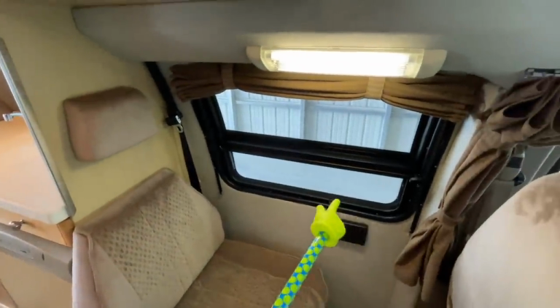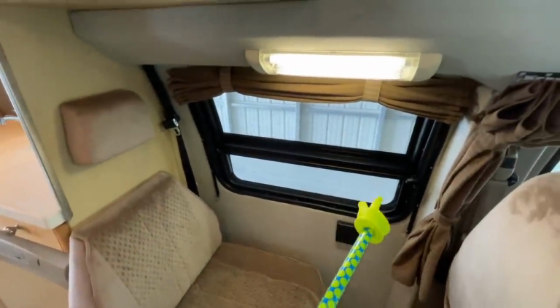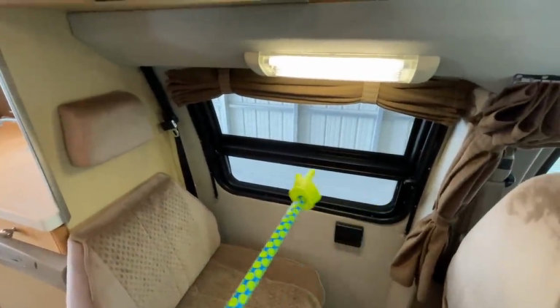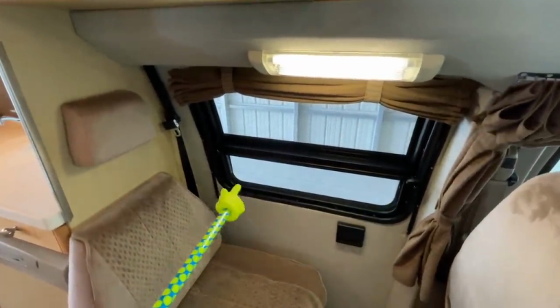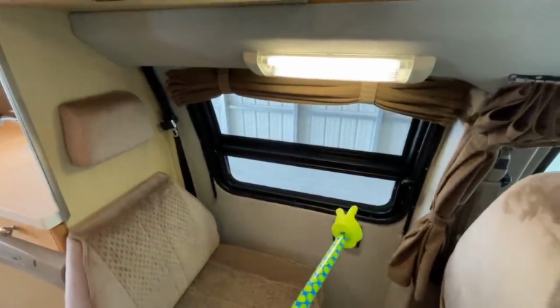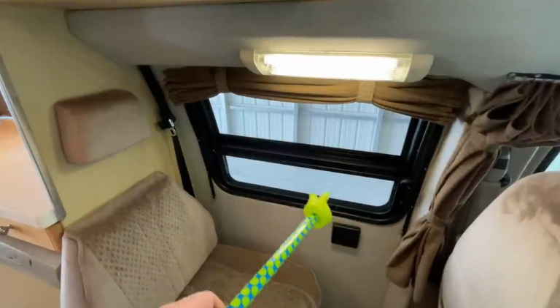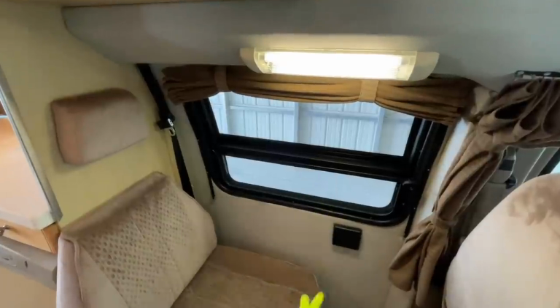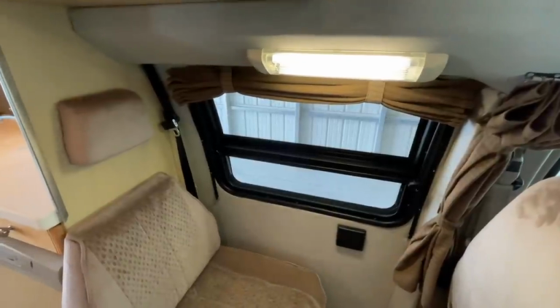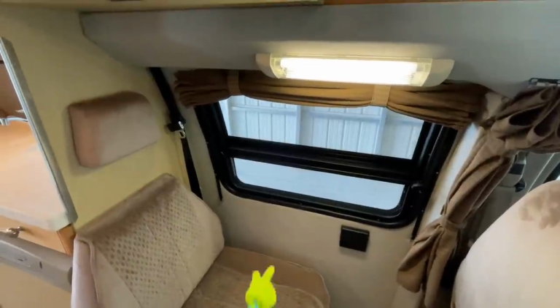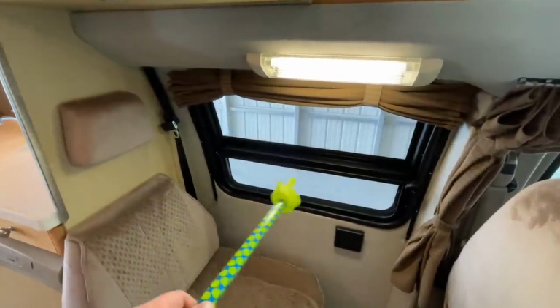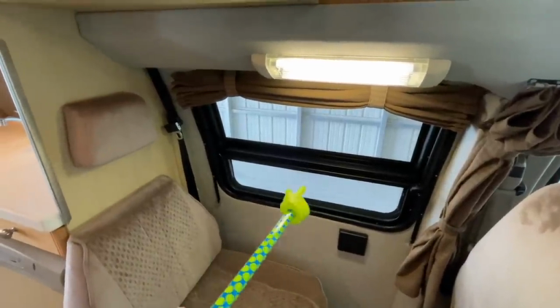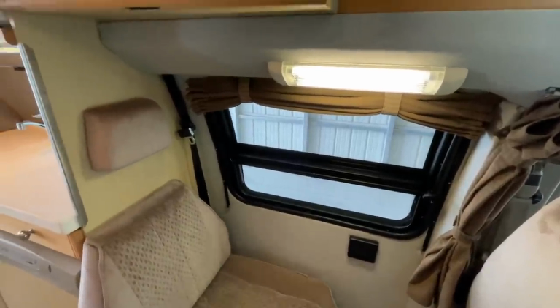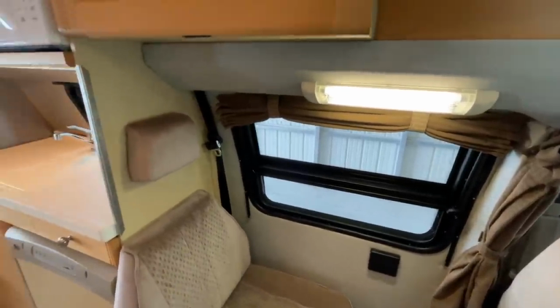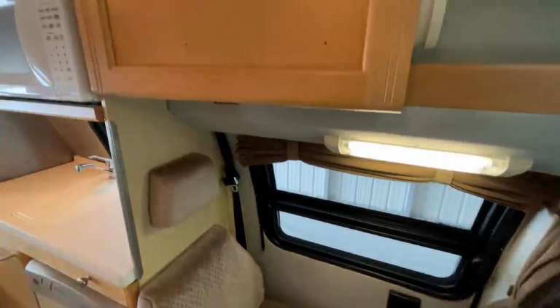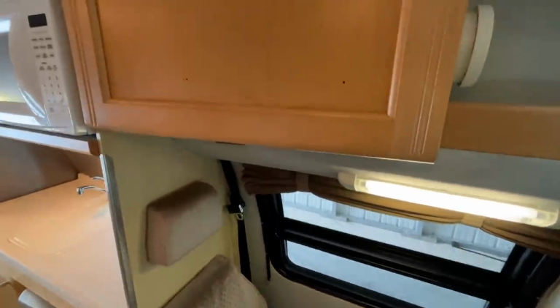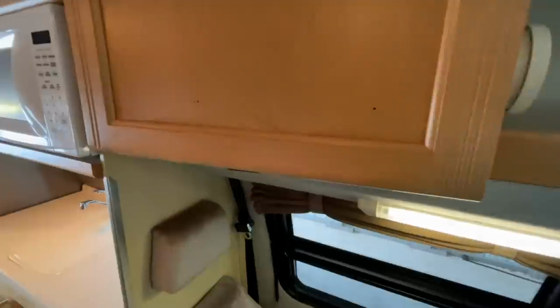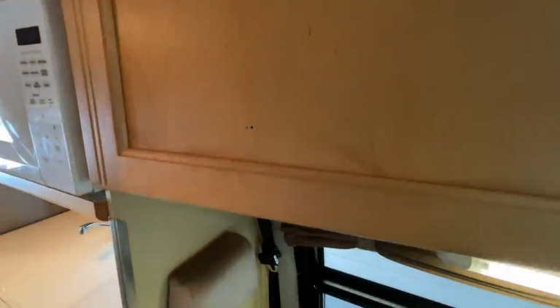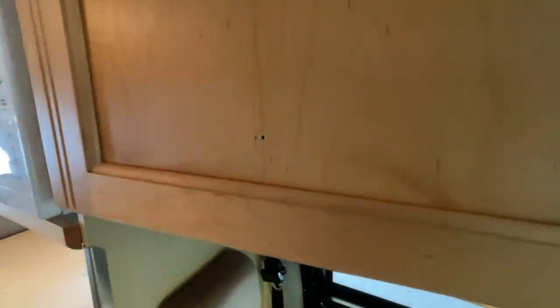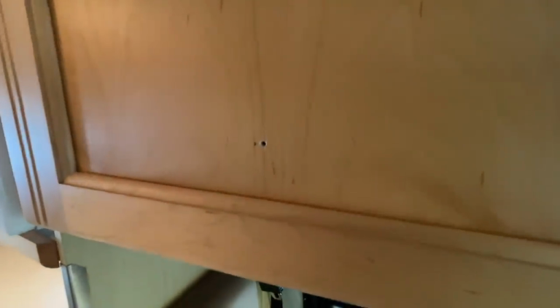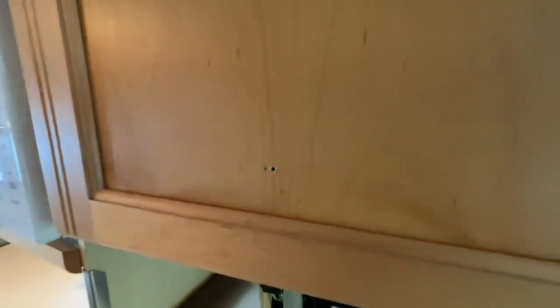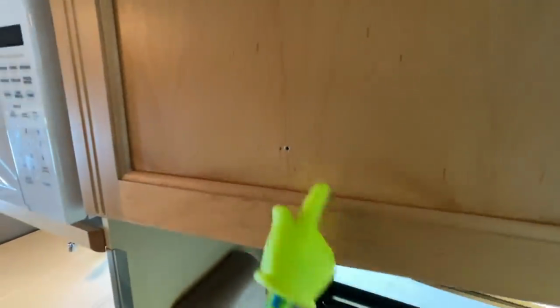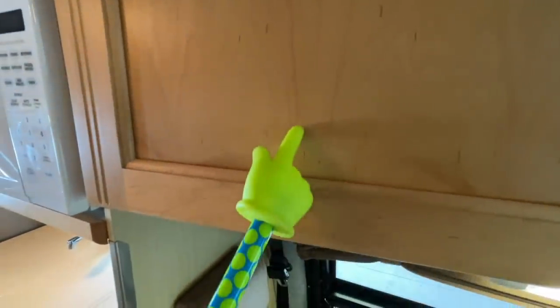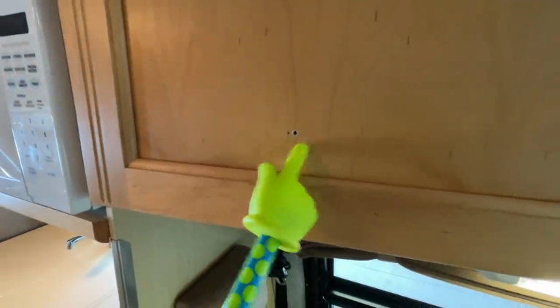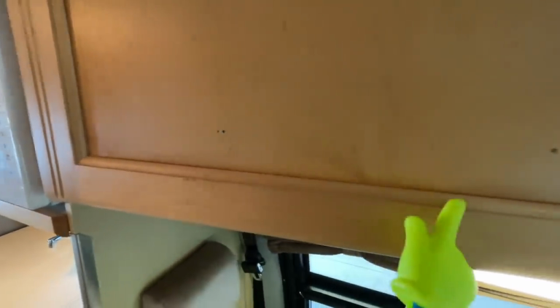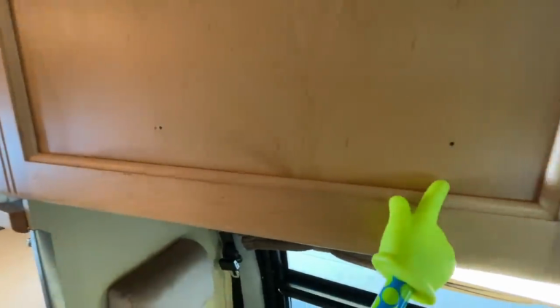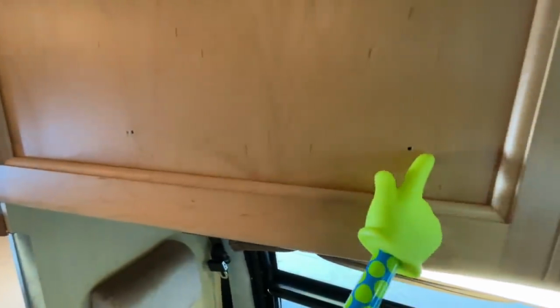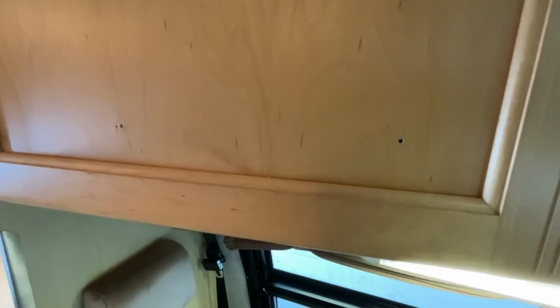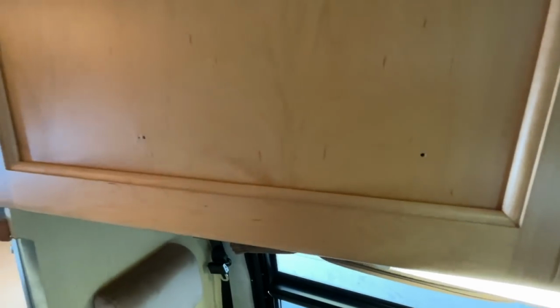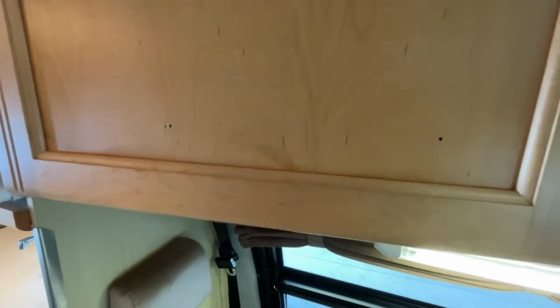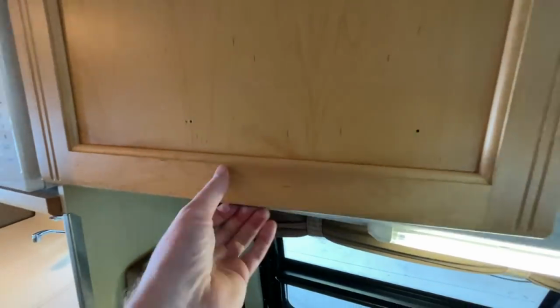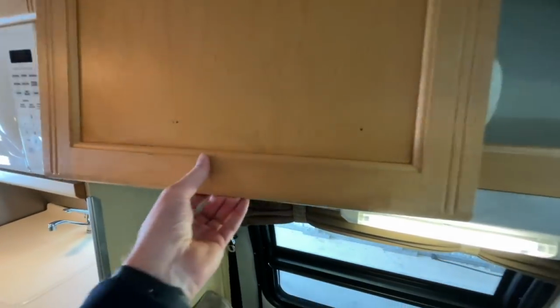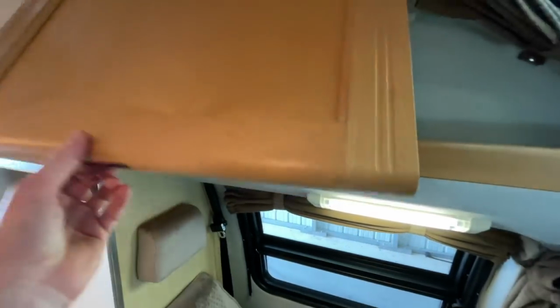Side windows up here — this lower portion does open. It cranks and tips out, and the bottom portion is screened. Somebody had mounted something to this door at one point. As you can see, there are two small holes that were drilled into the door to mount something.